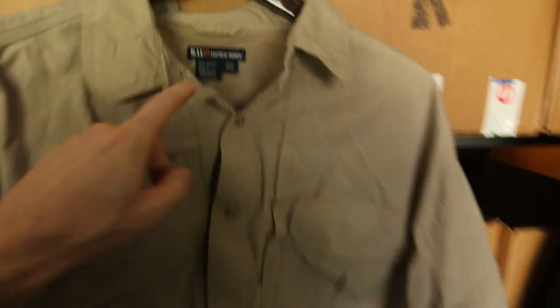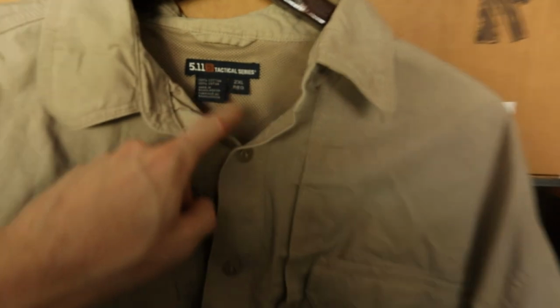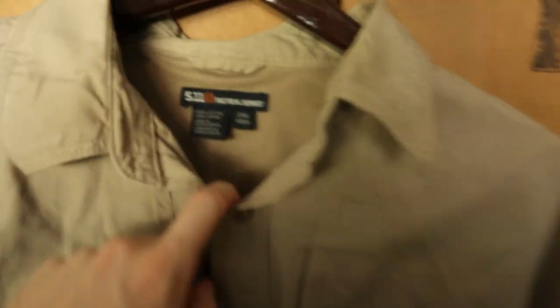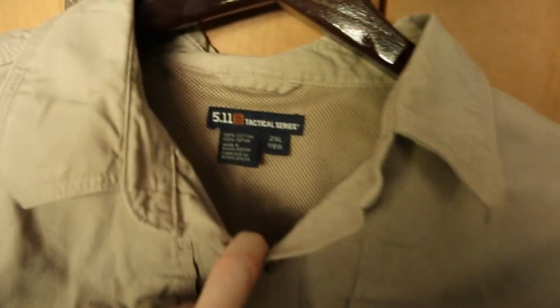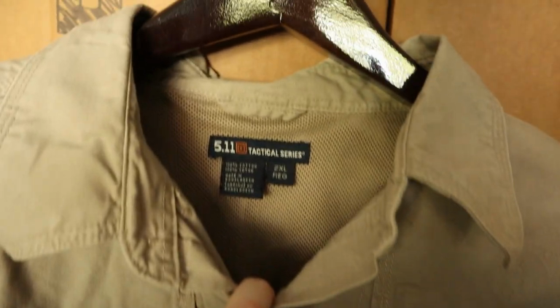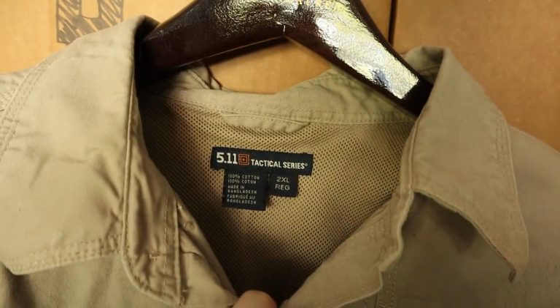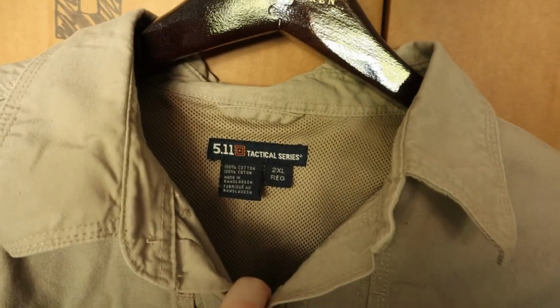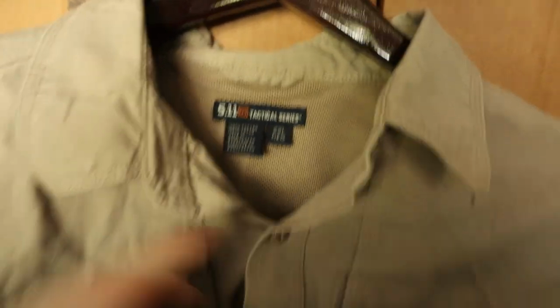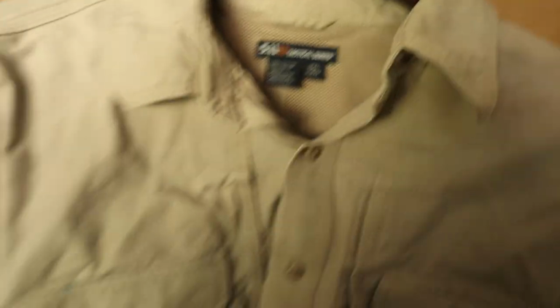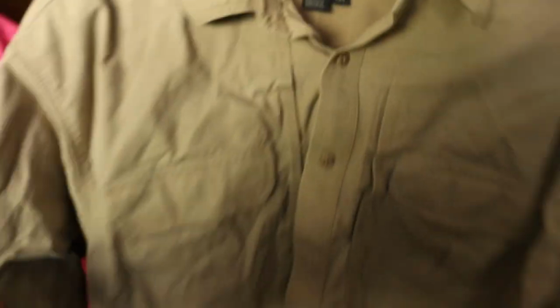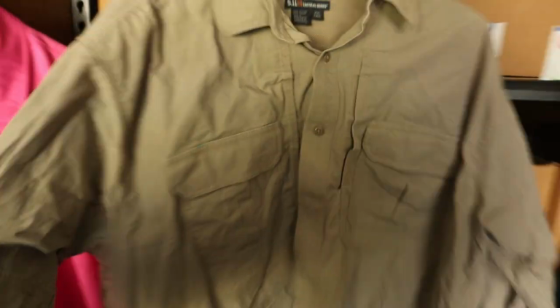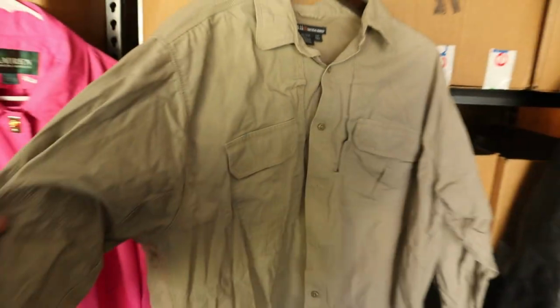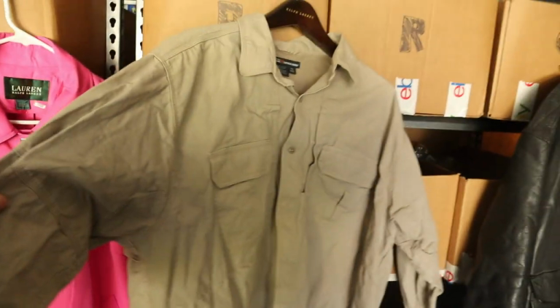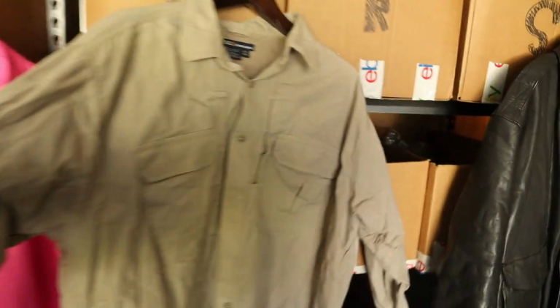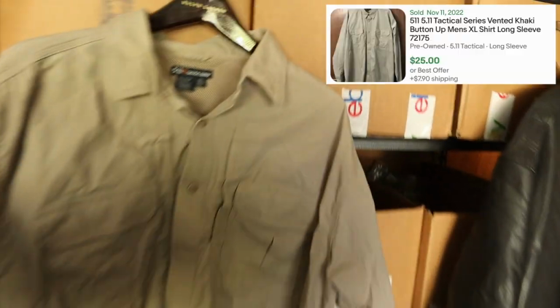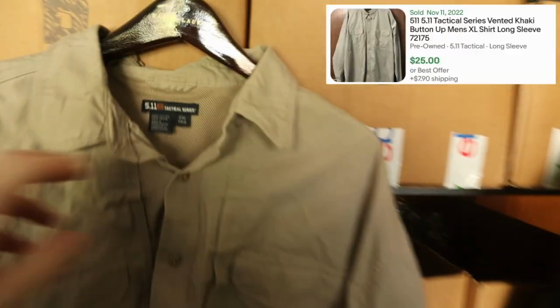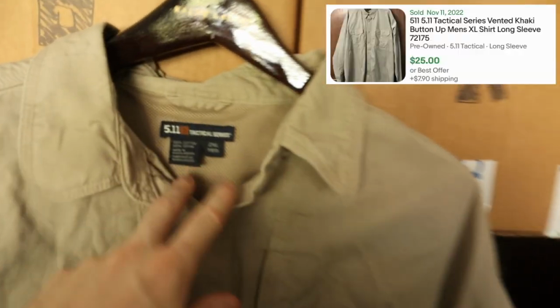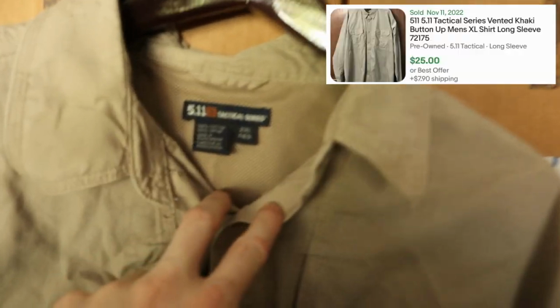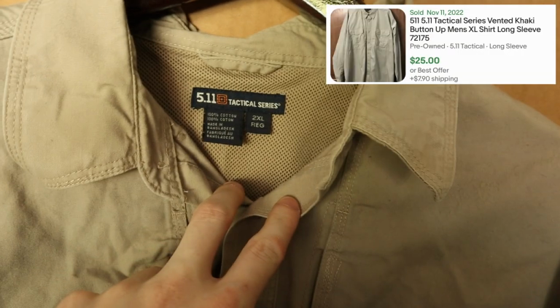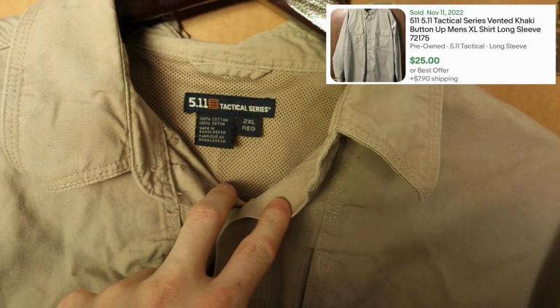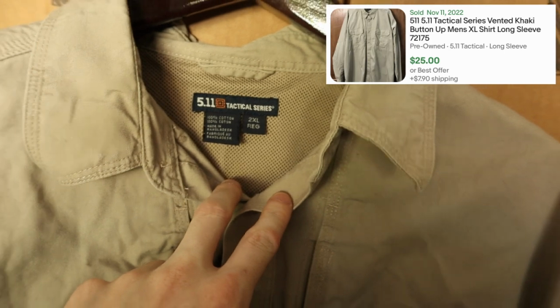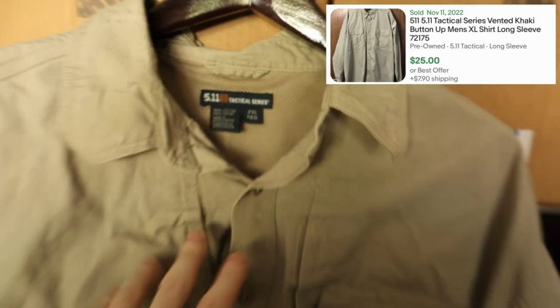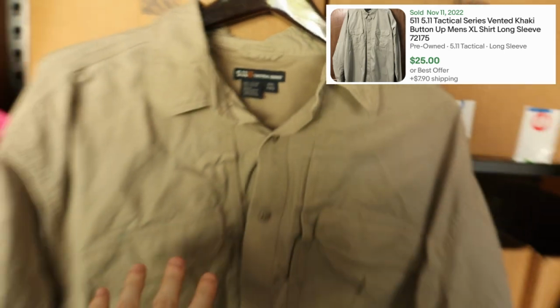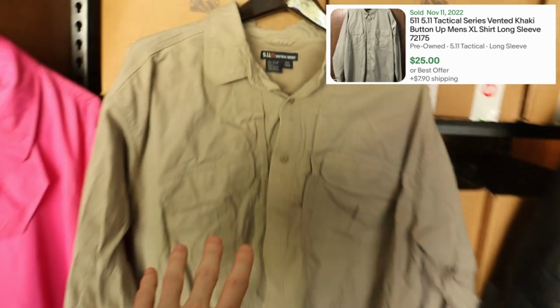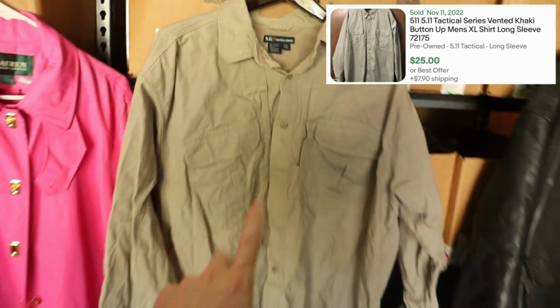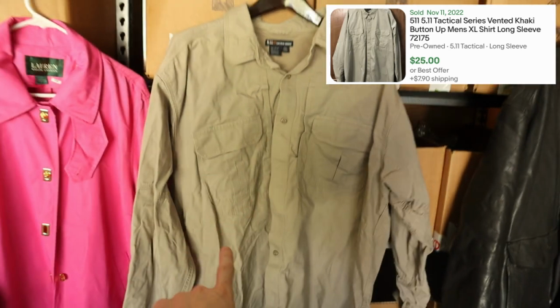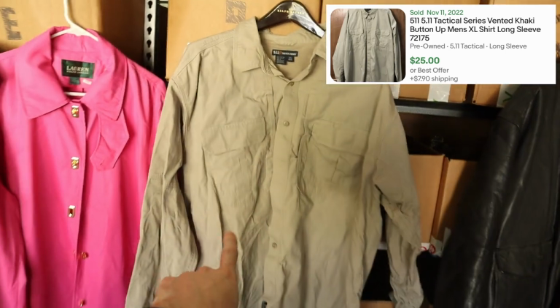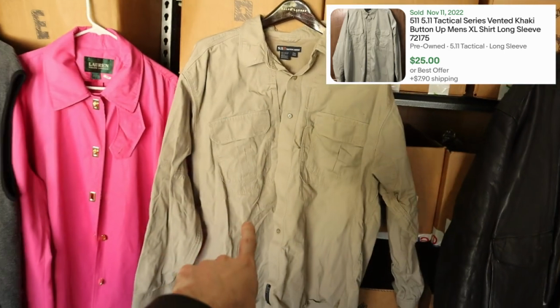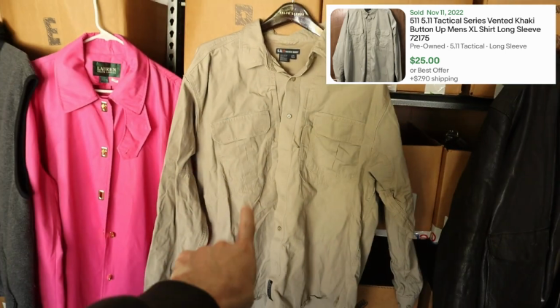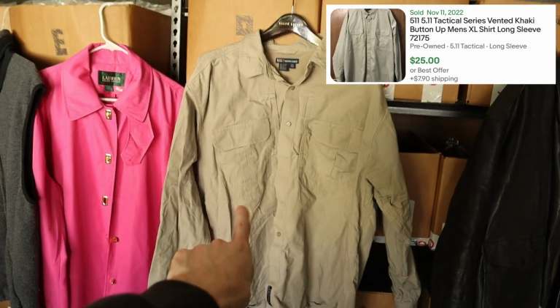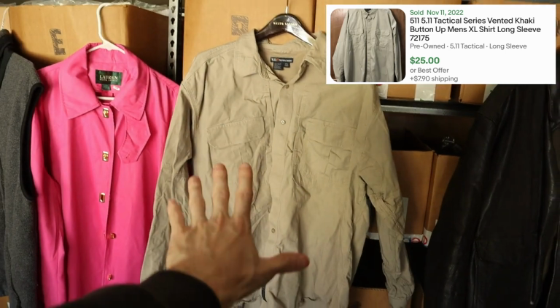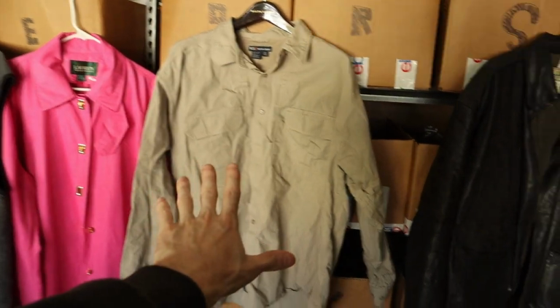This one over here is a 511 Tactical Series long sleeve button-down shirt, and I believe it is a 2XL, so good size as well. That's going to sell for probably around $20 to $25.